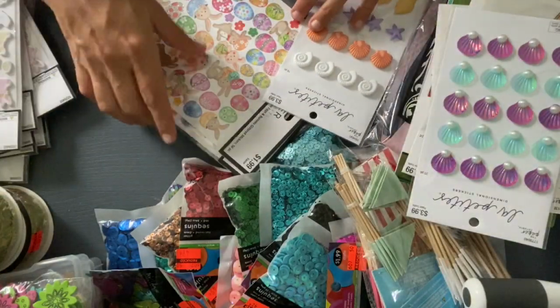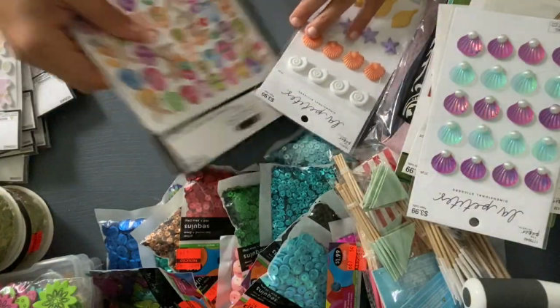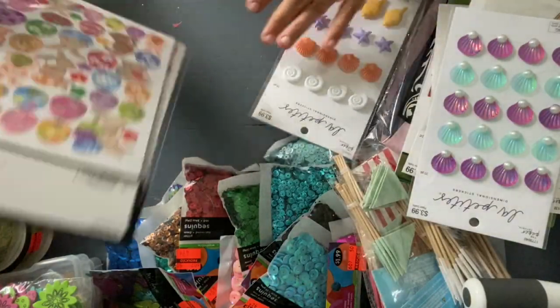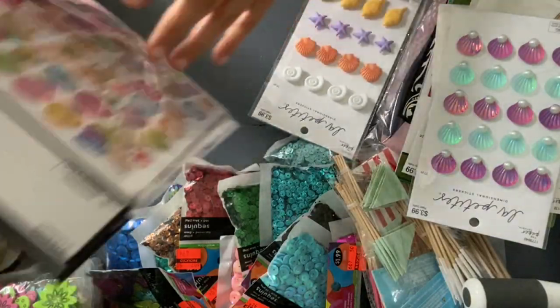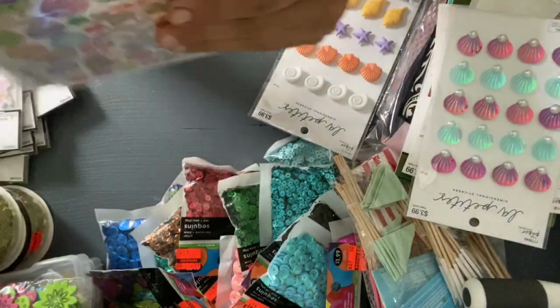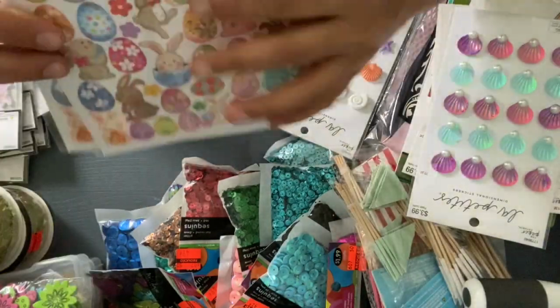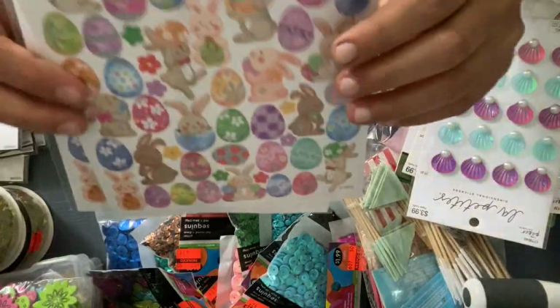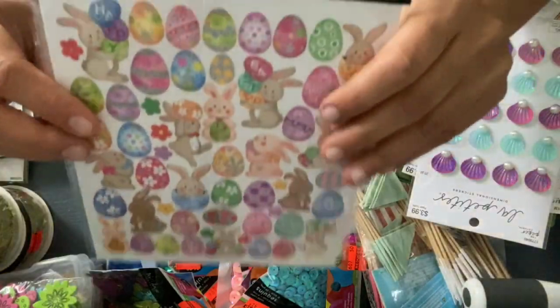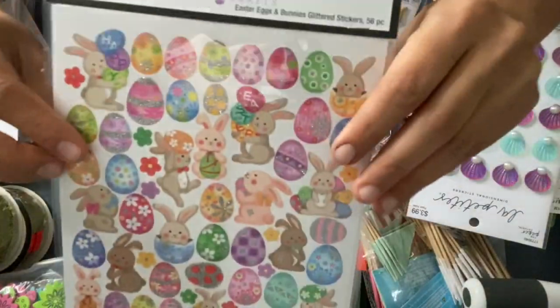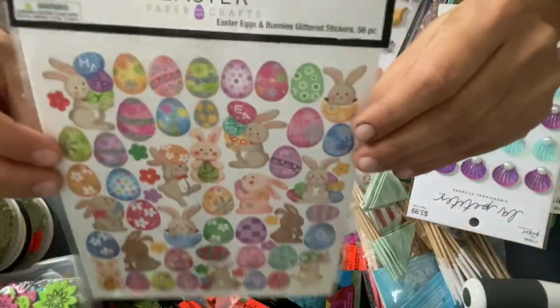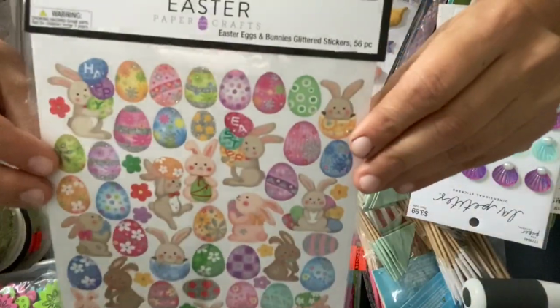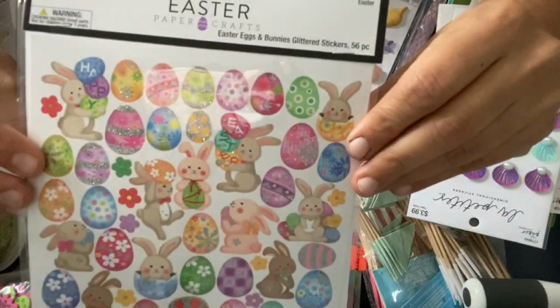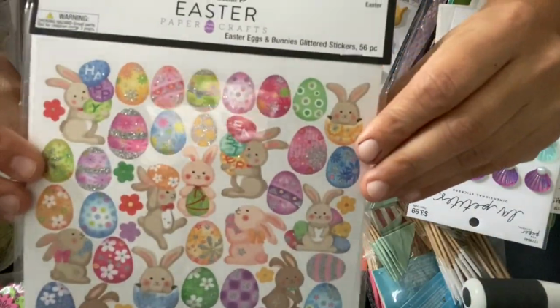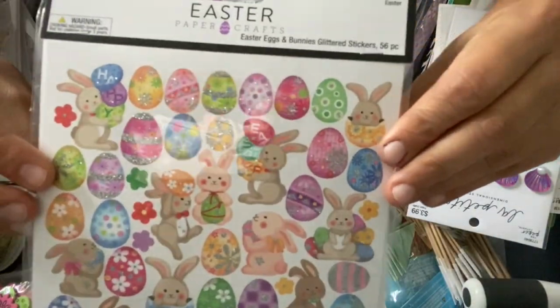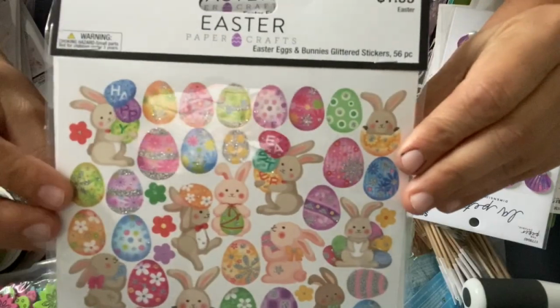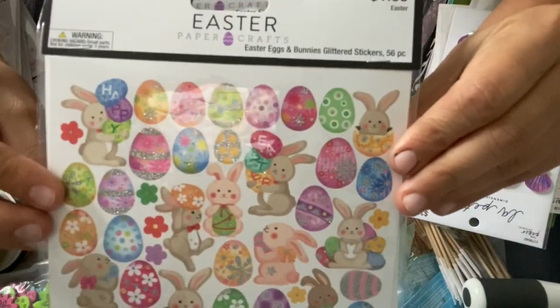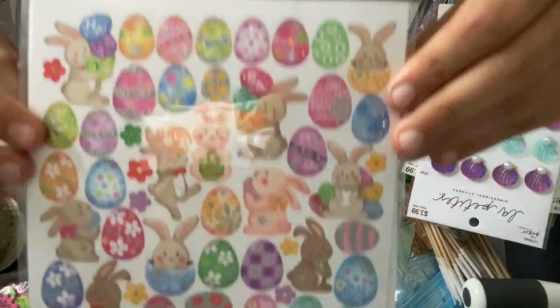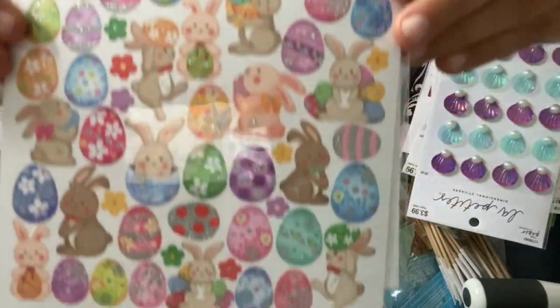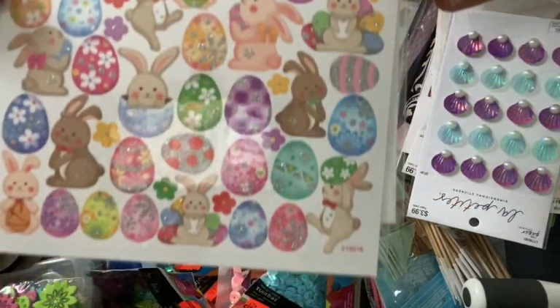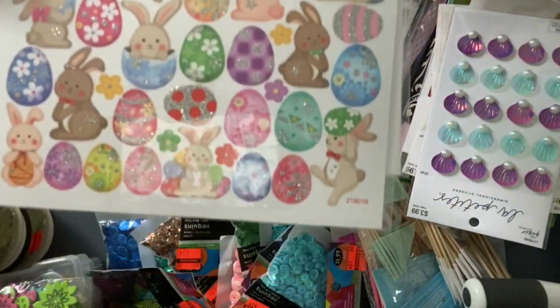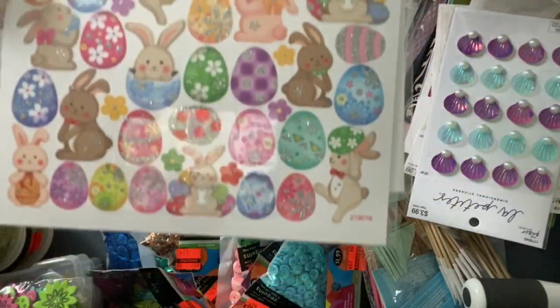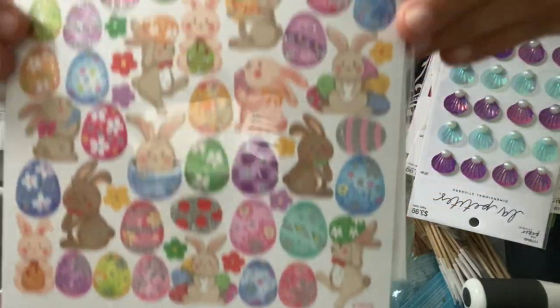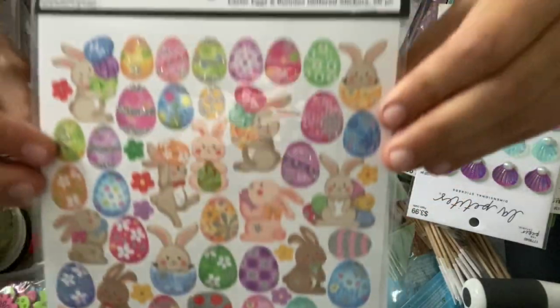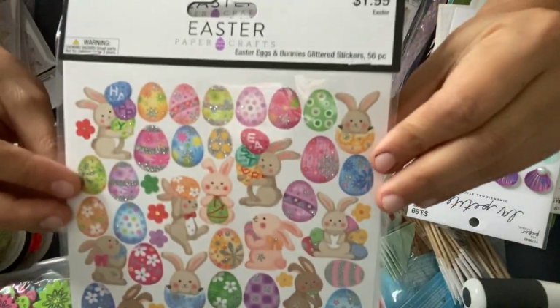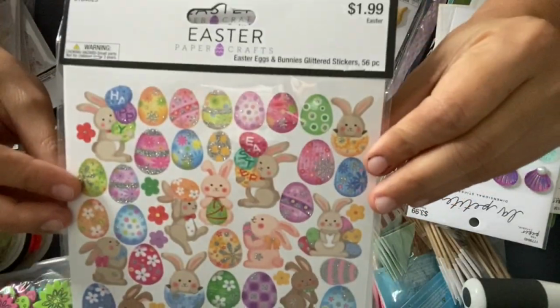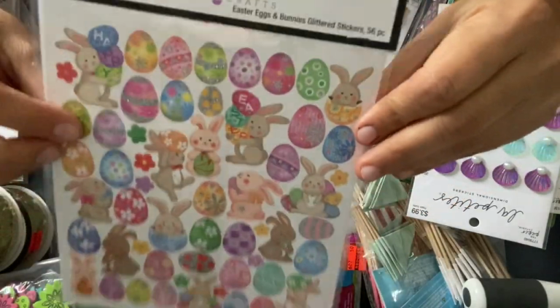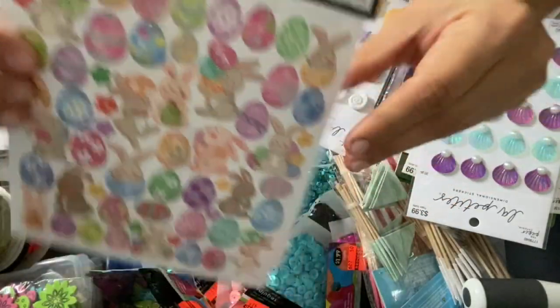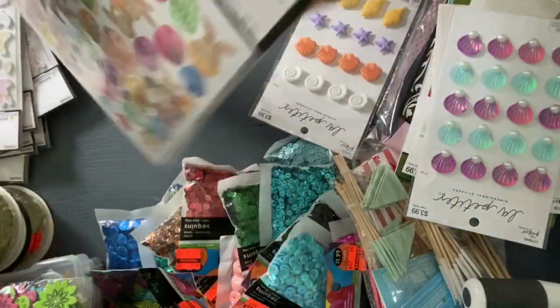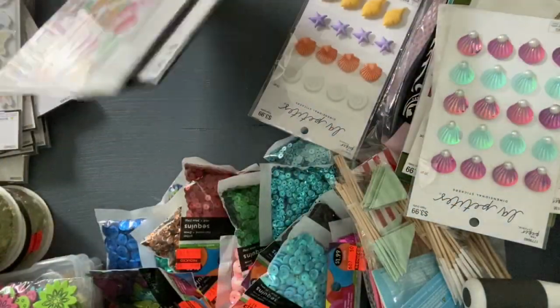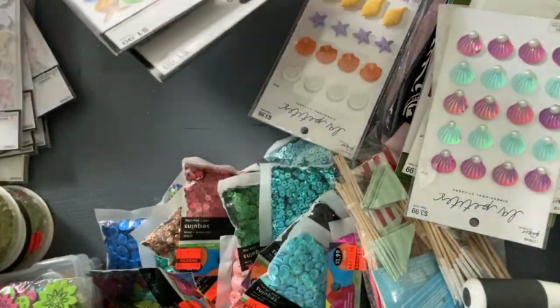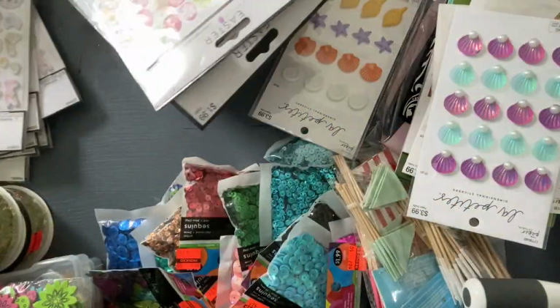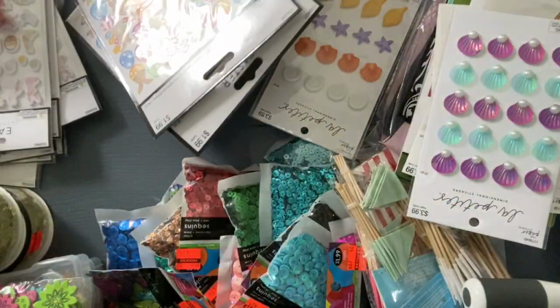And I grabbed some of these — I grabbed two. They had other types of Easter stickers, but these are the ones that I liked the most.